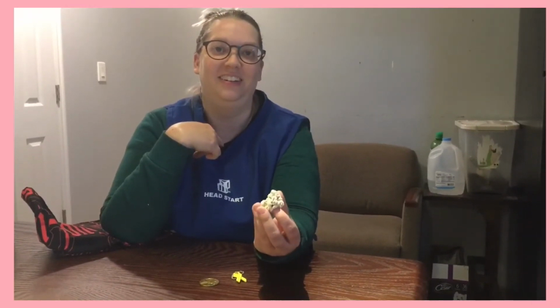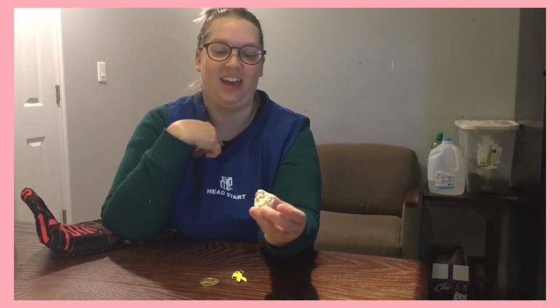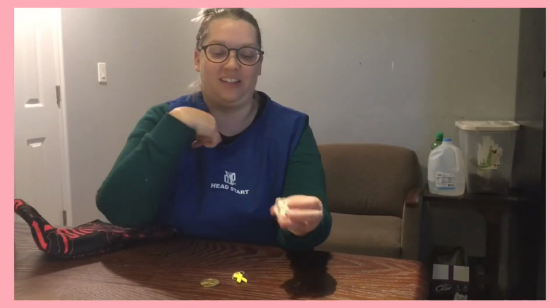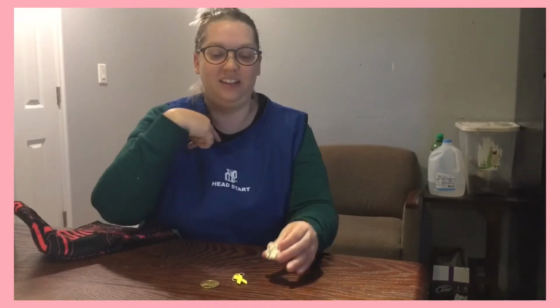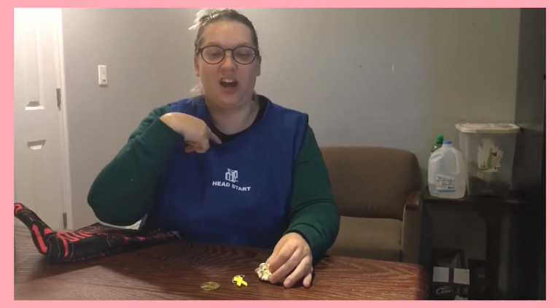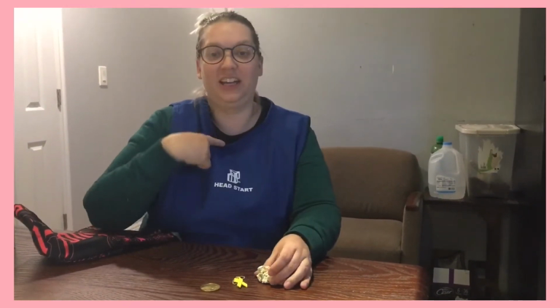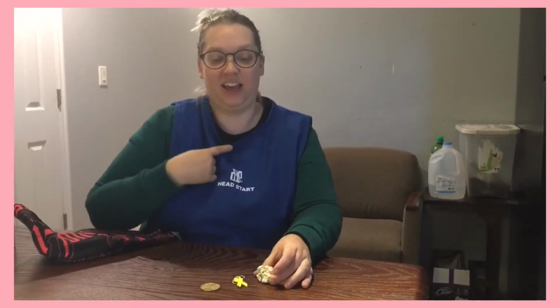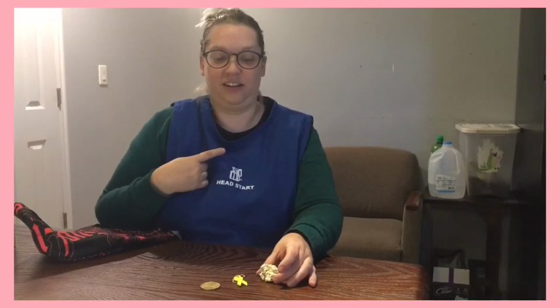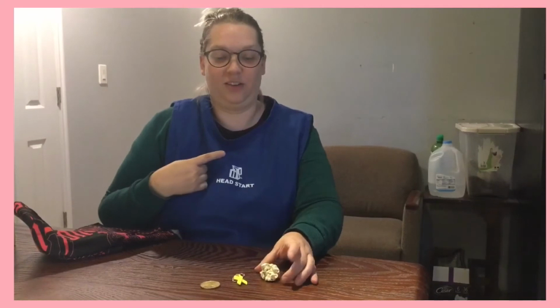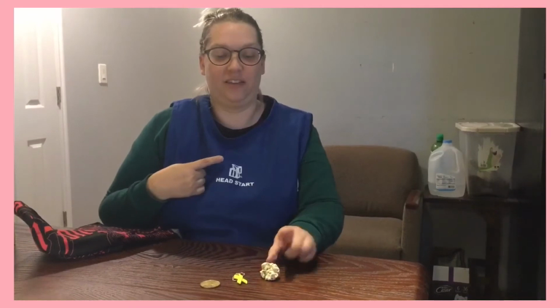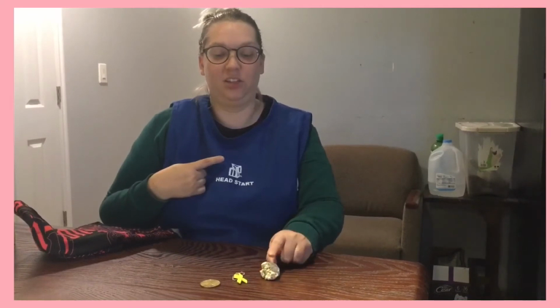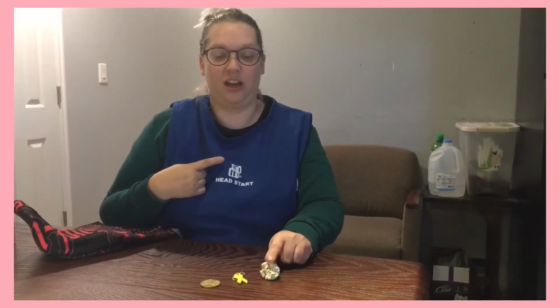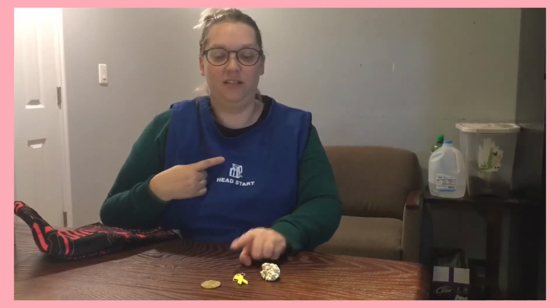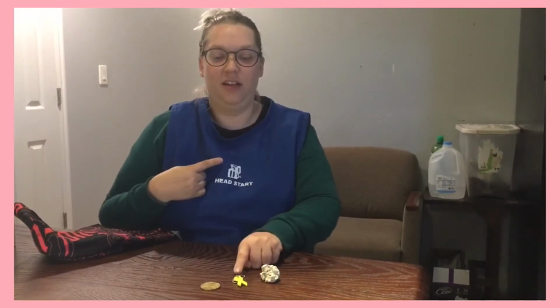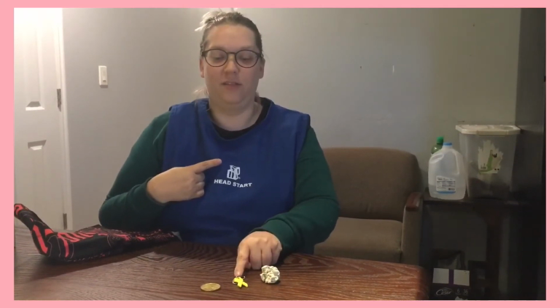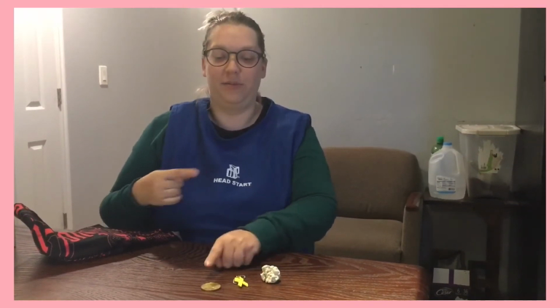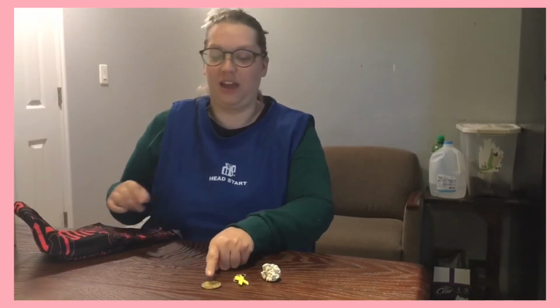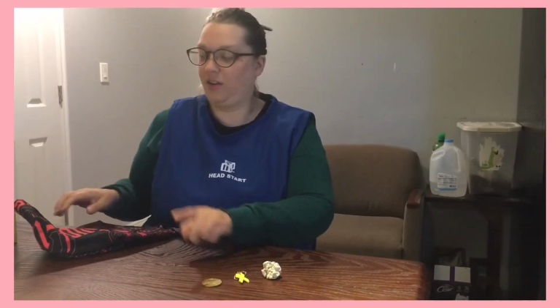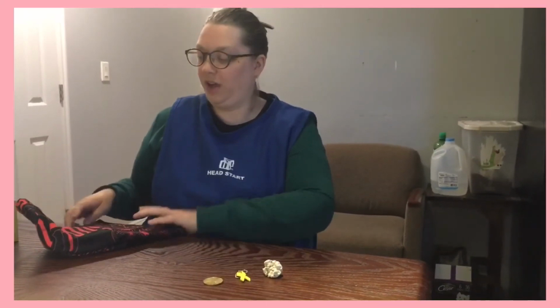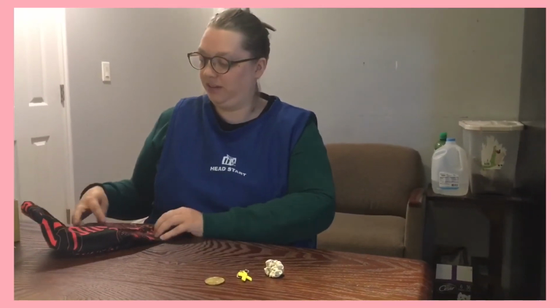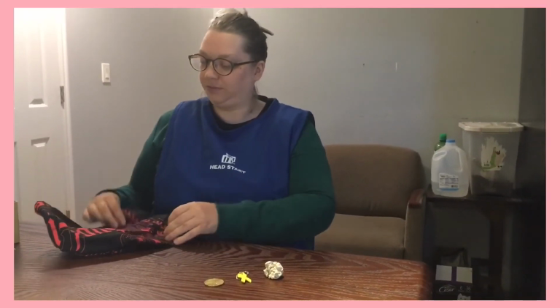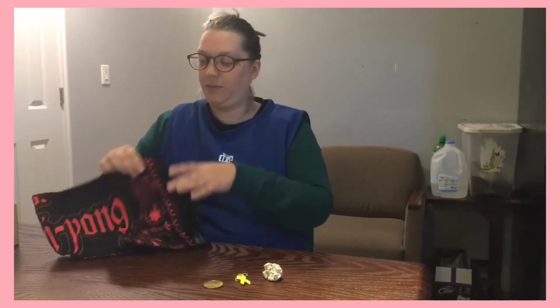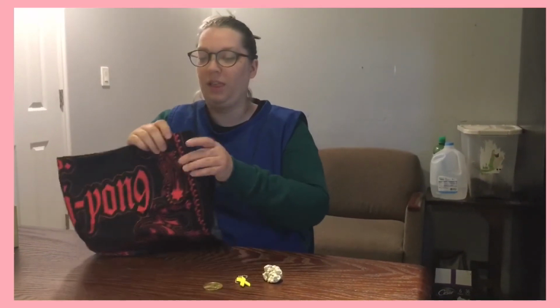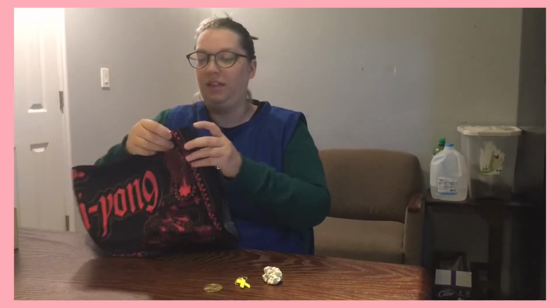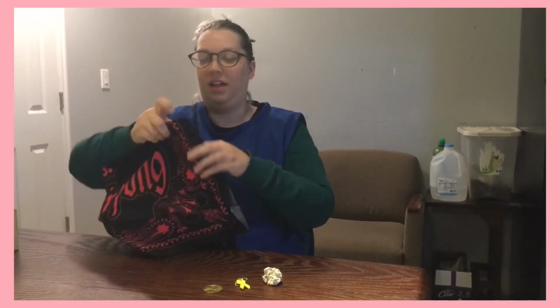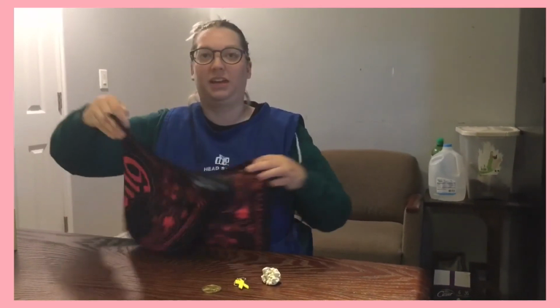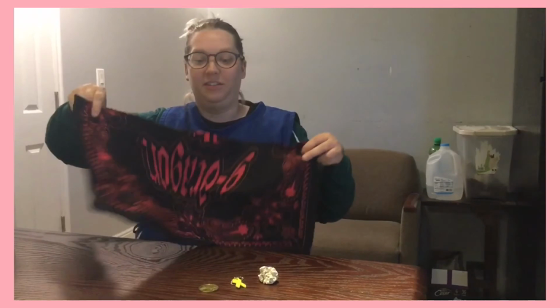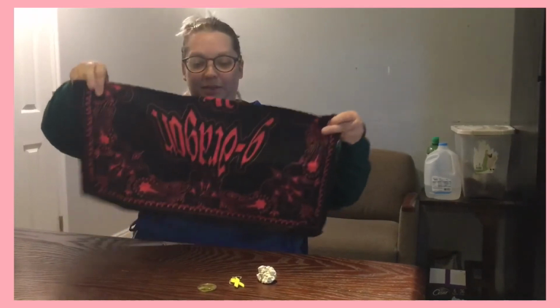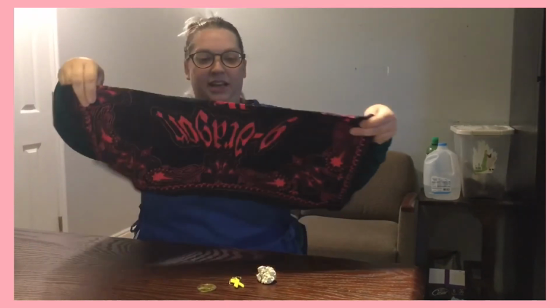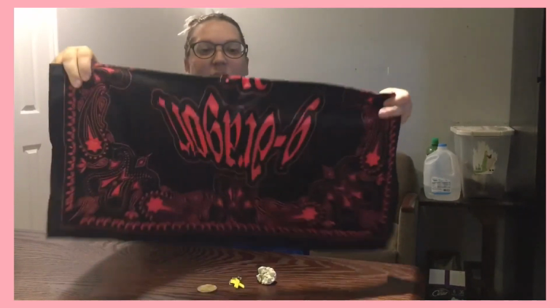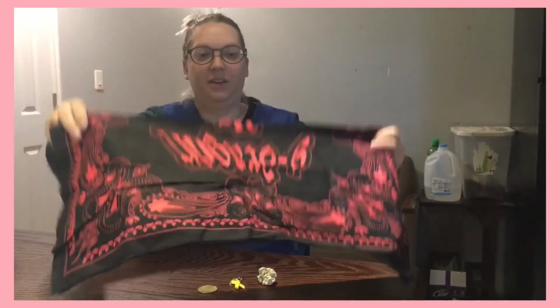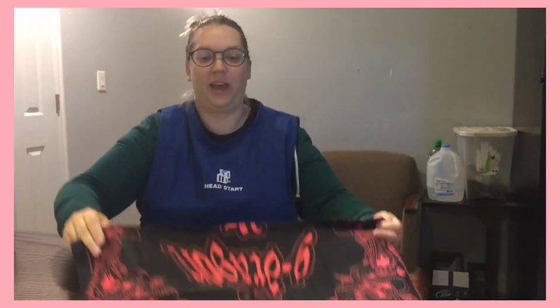Okay, now let's try again. So I have the shell, the ribbon, and the coin. I'm gonna cover them and take something away.